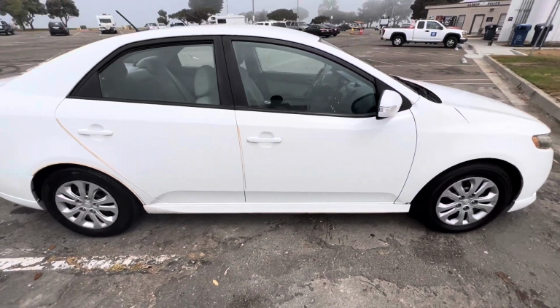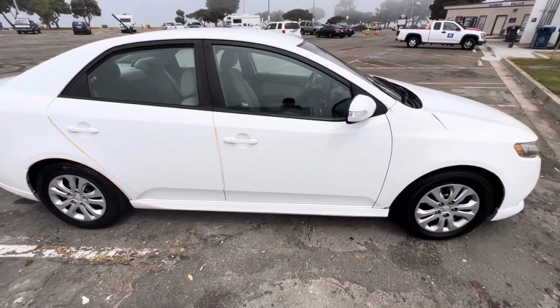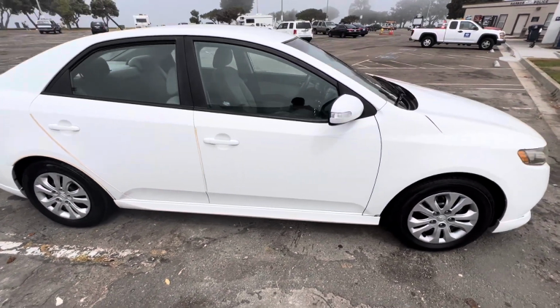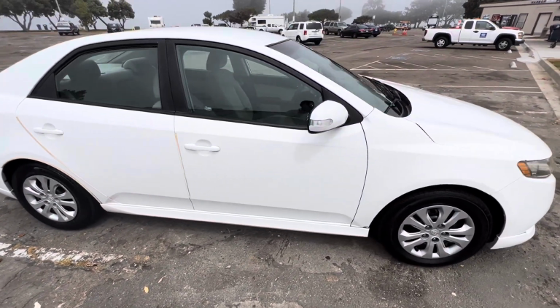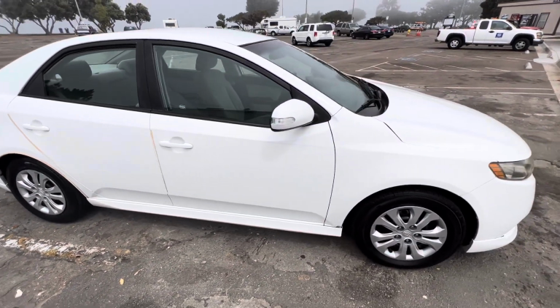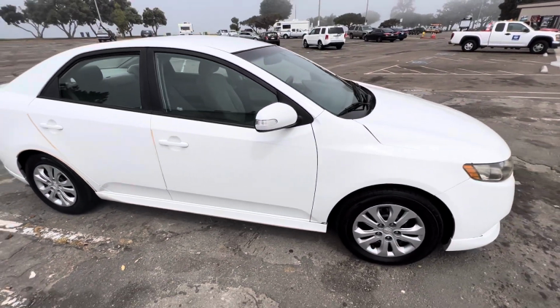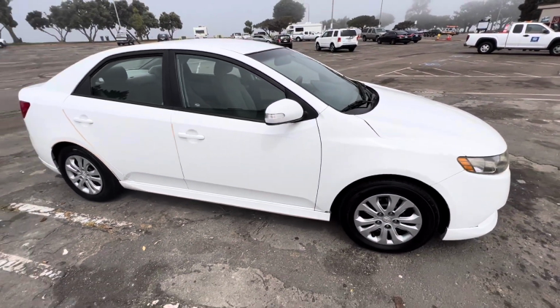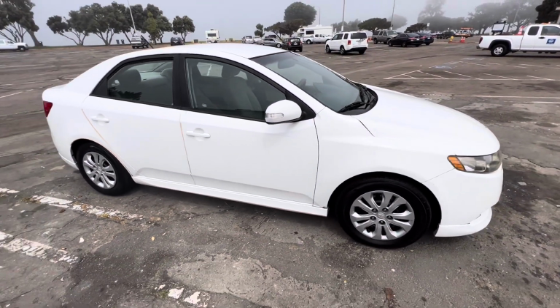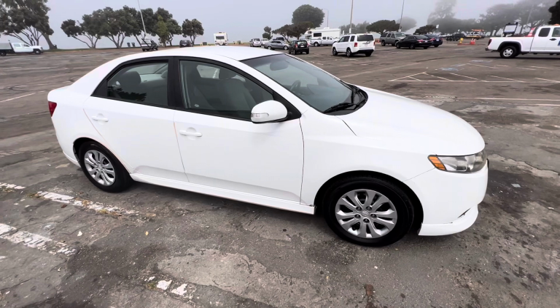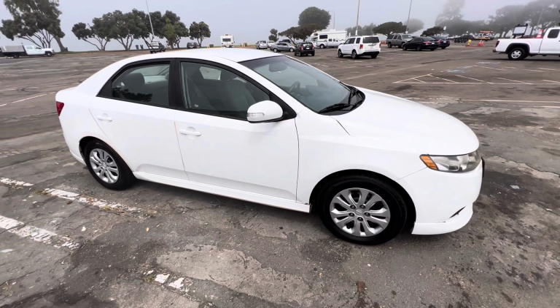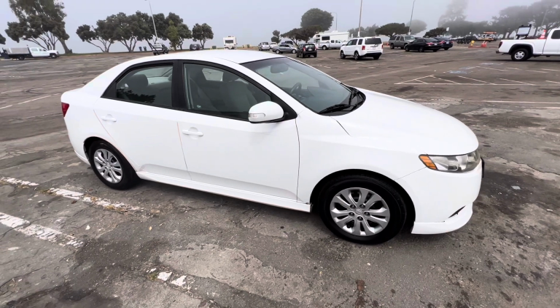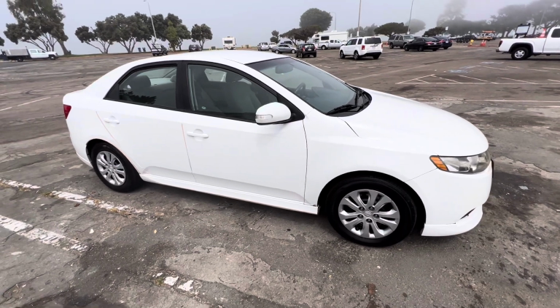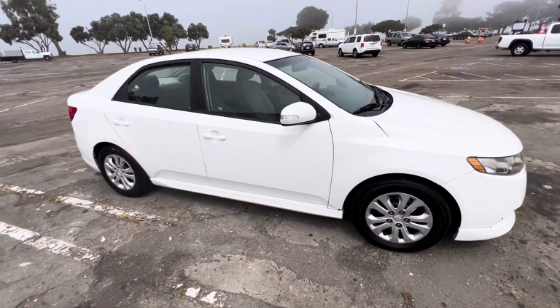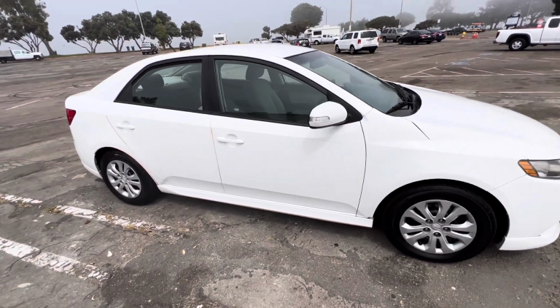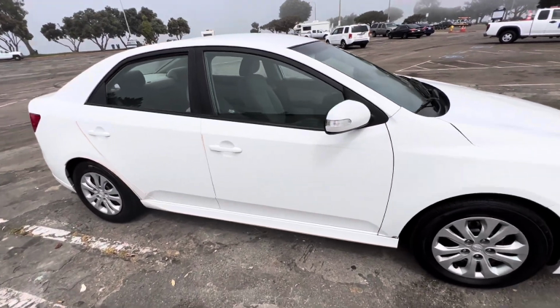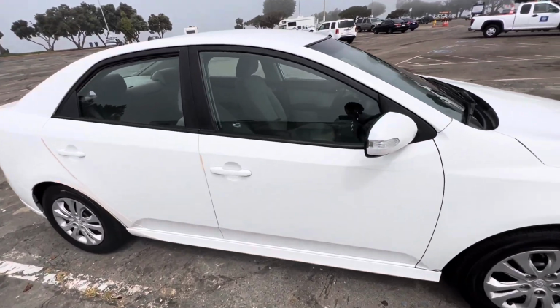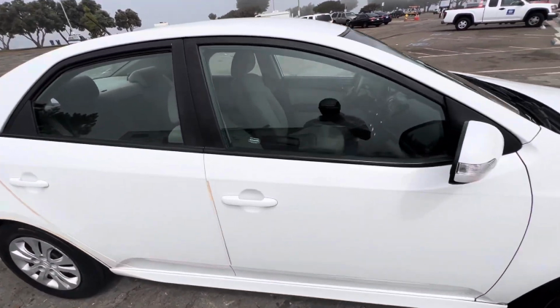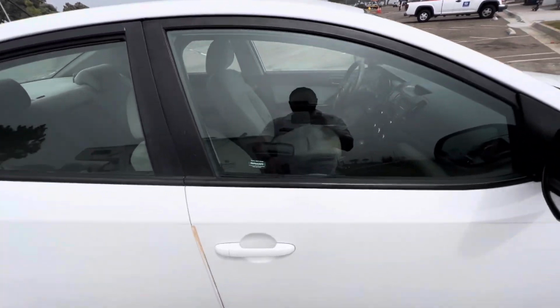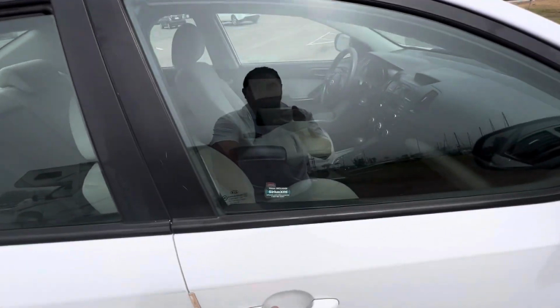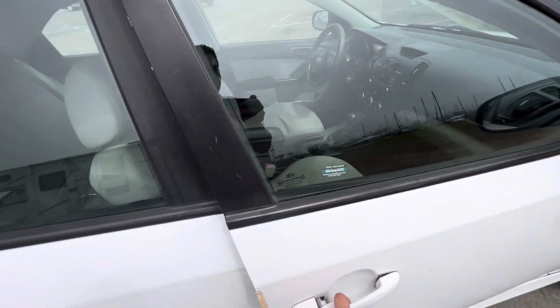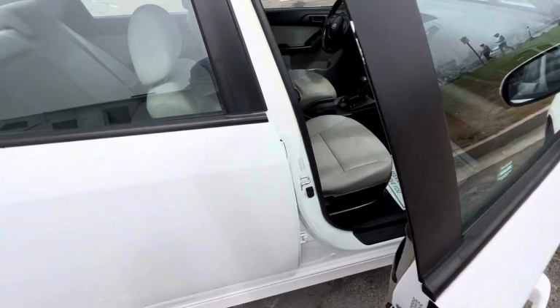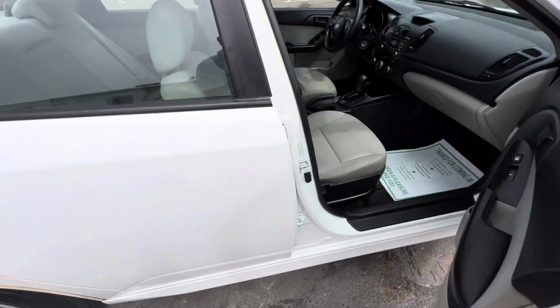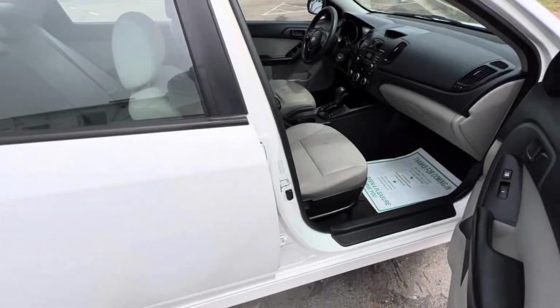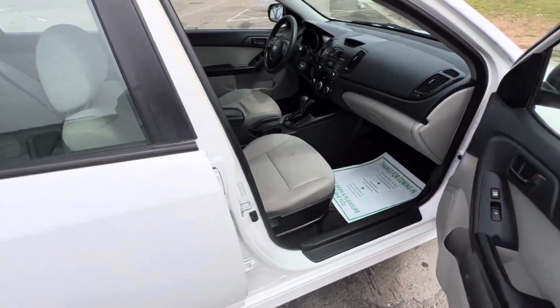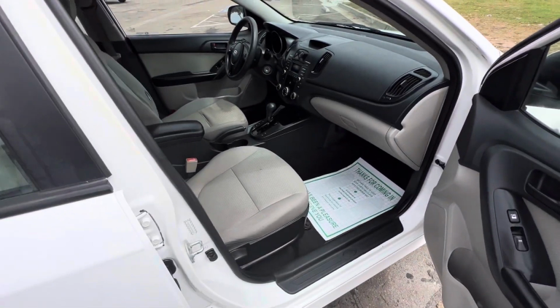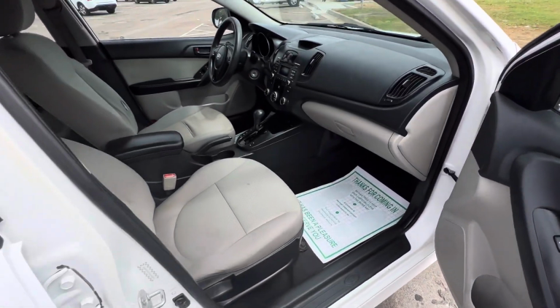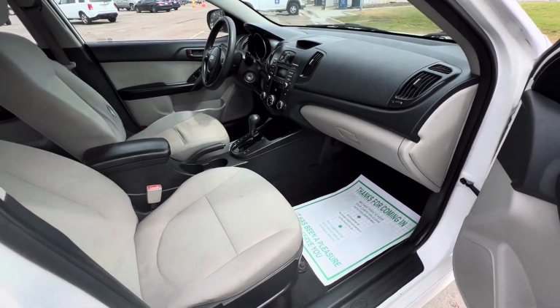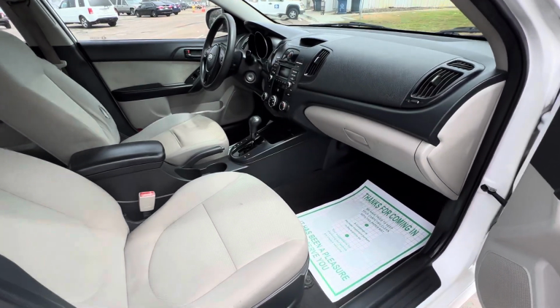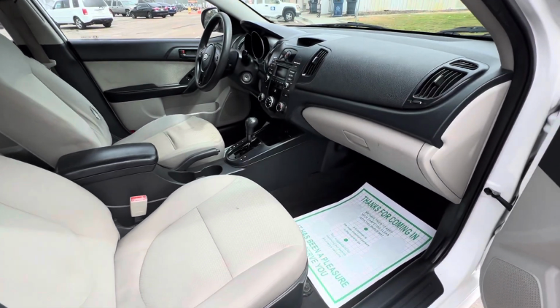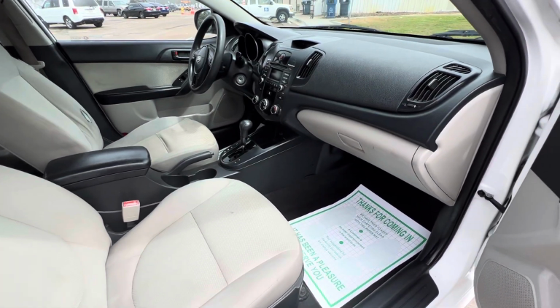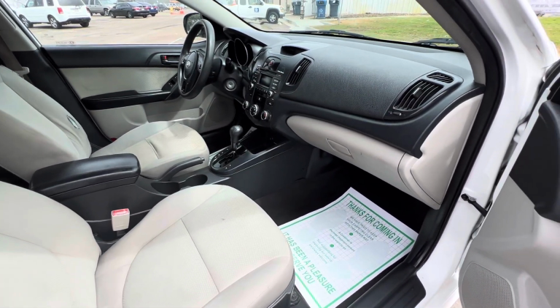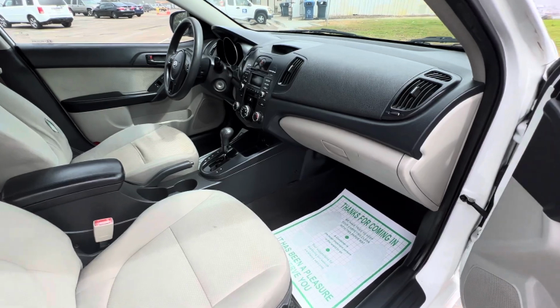As always, passing smog certificate in hand. Has a fresh oil change, filter, all the fluids are topped off. I'll take you guys on the inside so you can check it out. Professionally detailed.